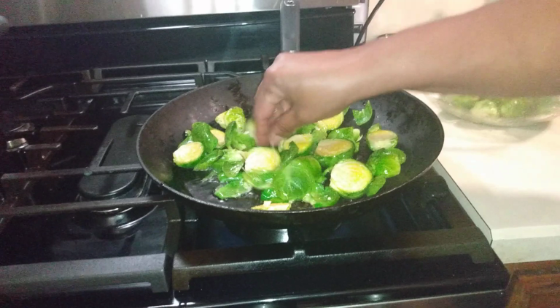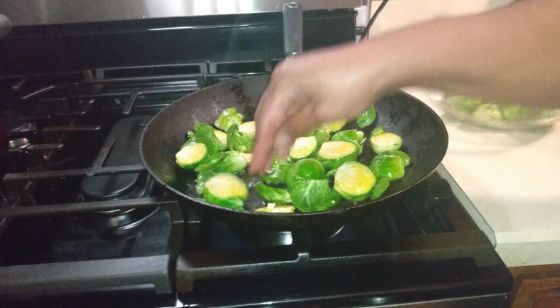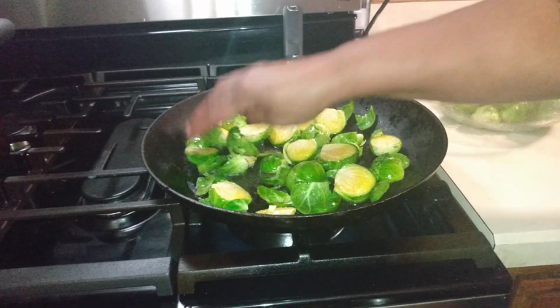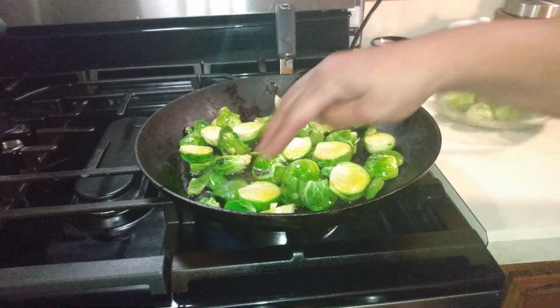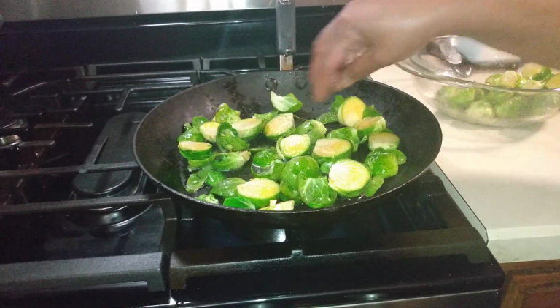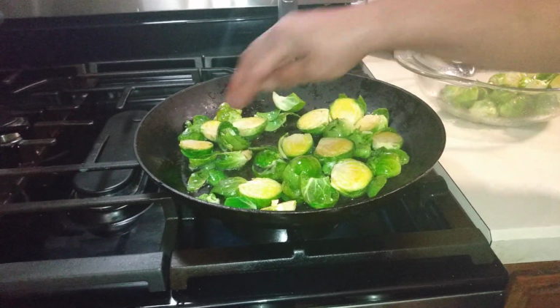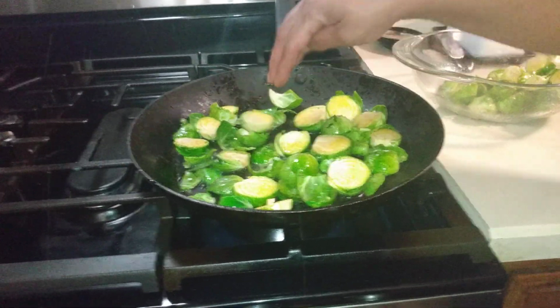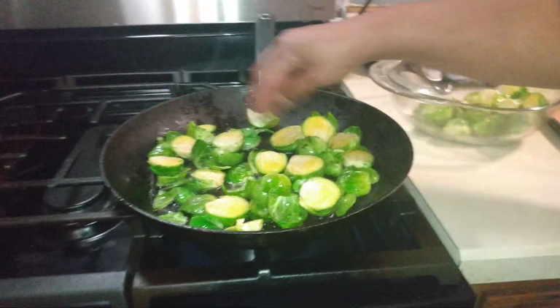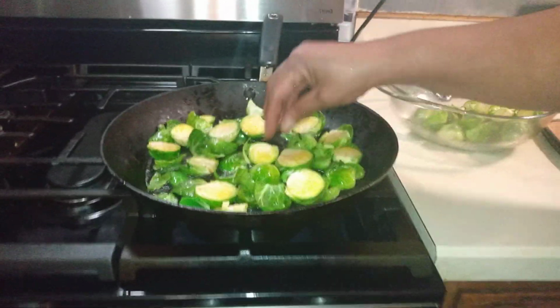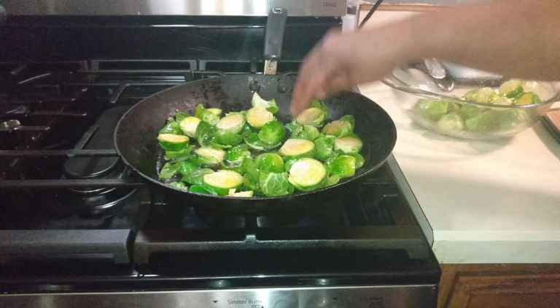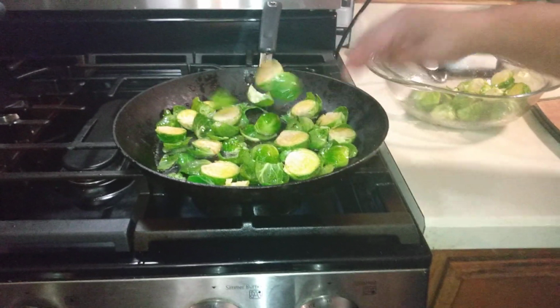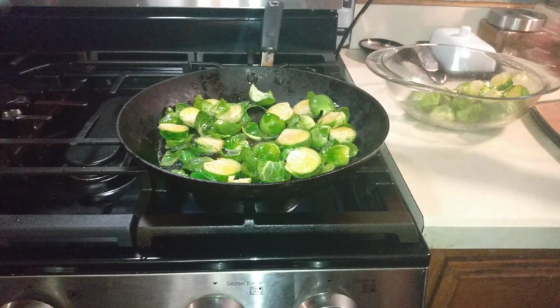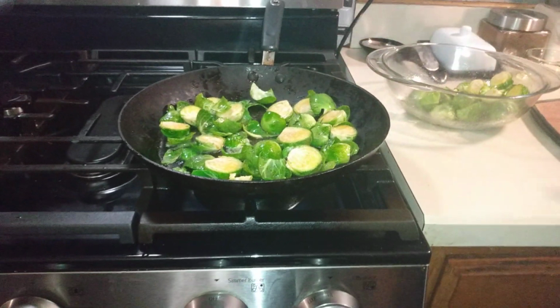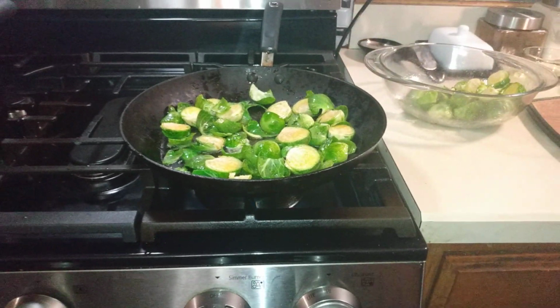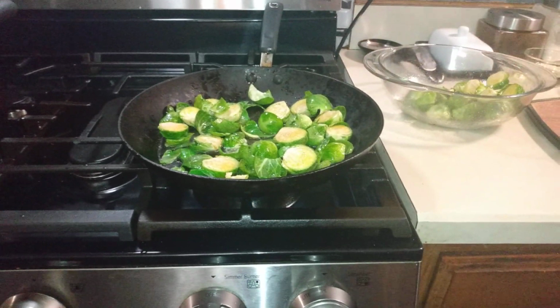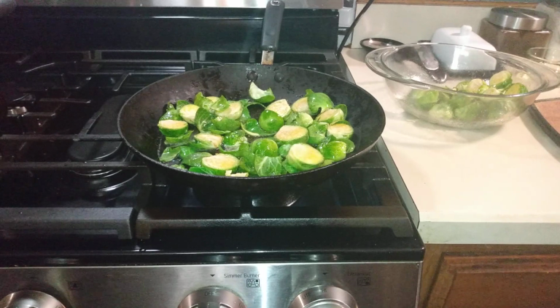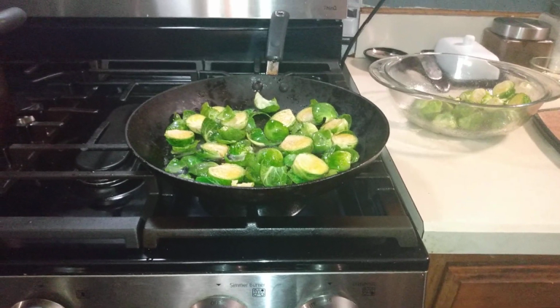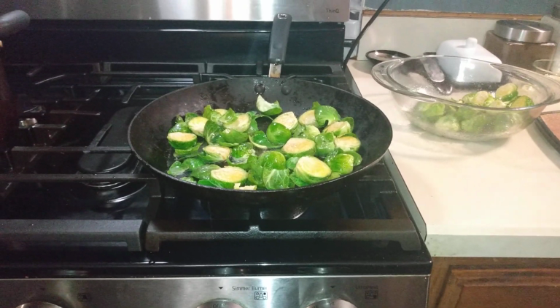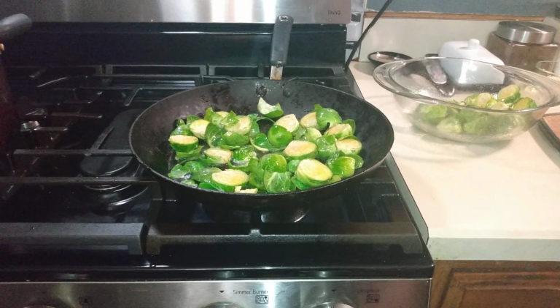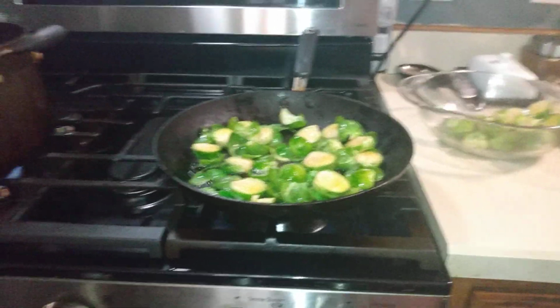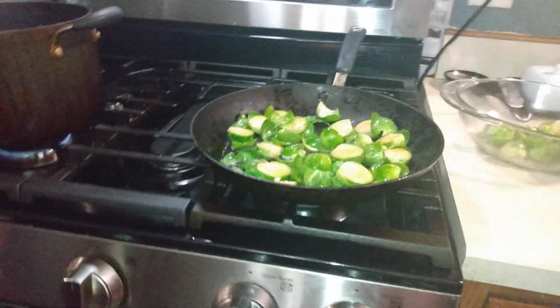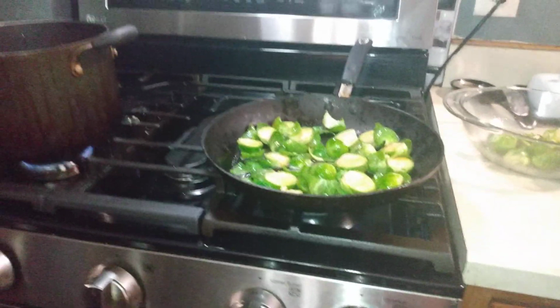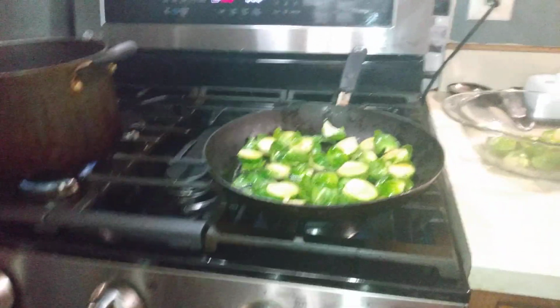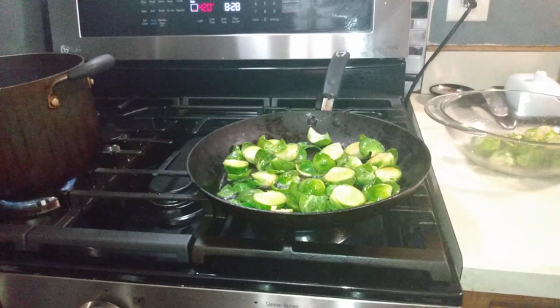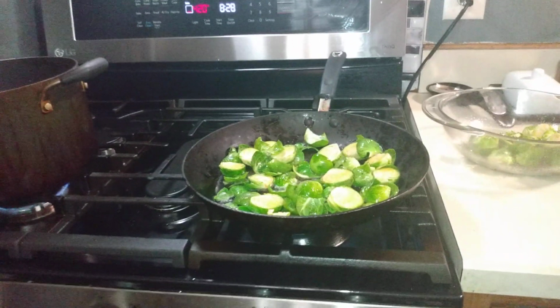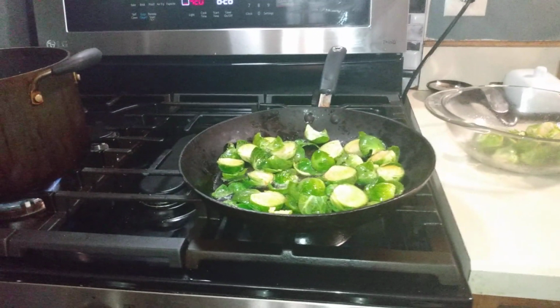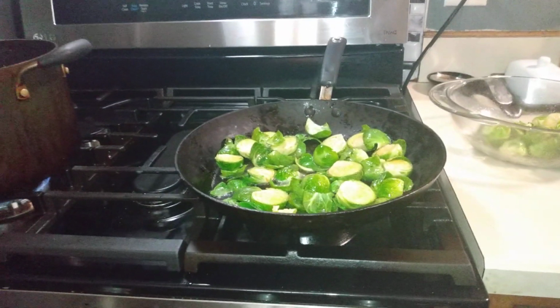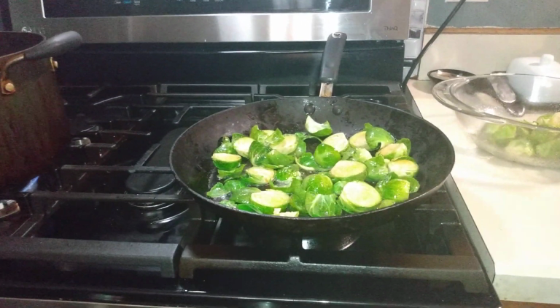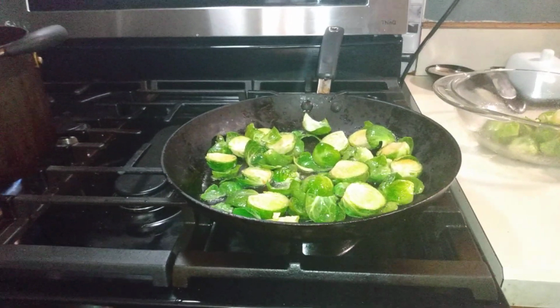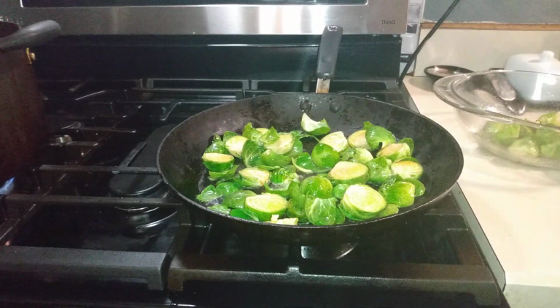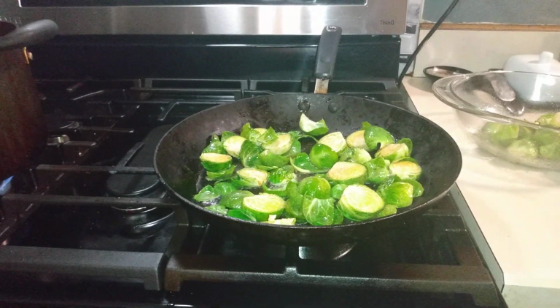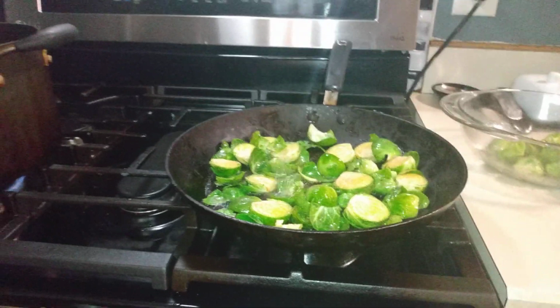We'll do this in two batches because I don't want to crowd the pan. My grandson is here with the camera tonight — let's turn it down a little bit.